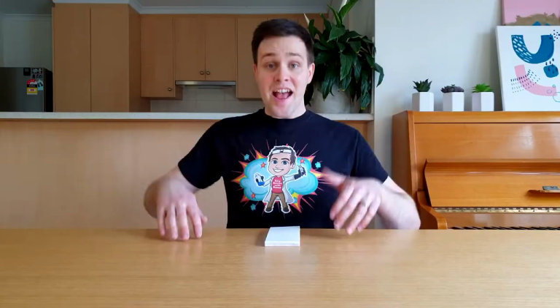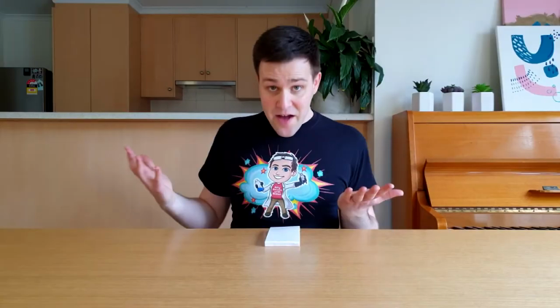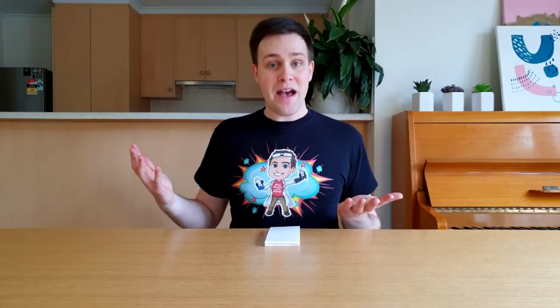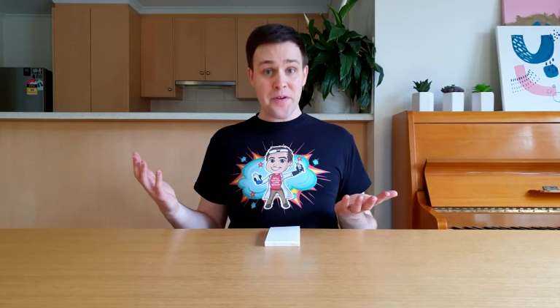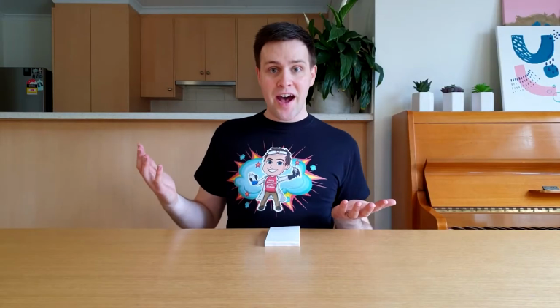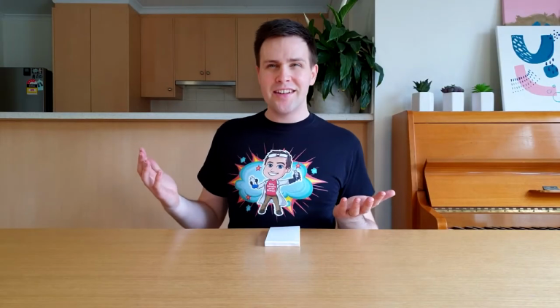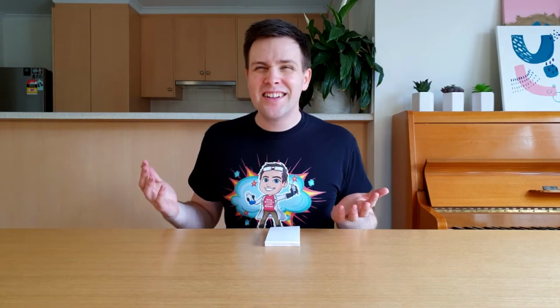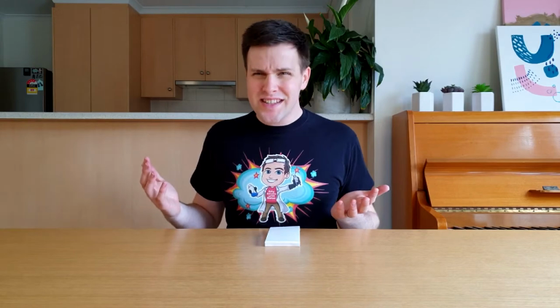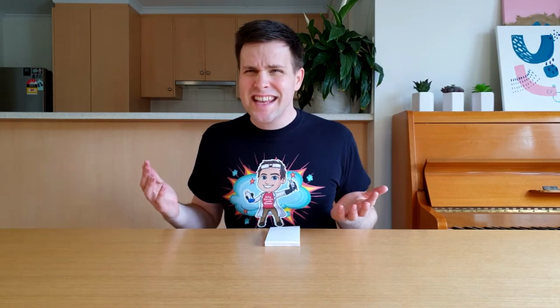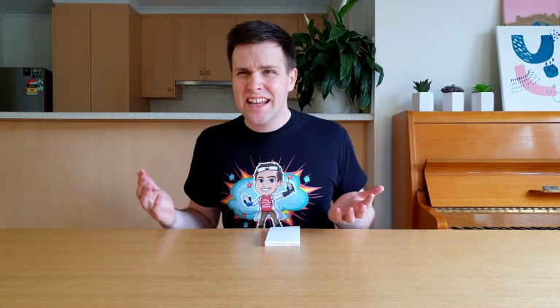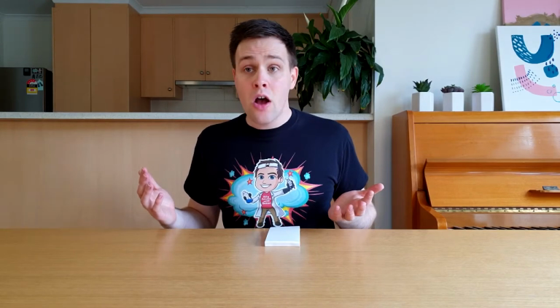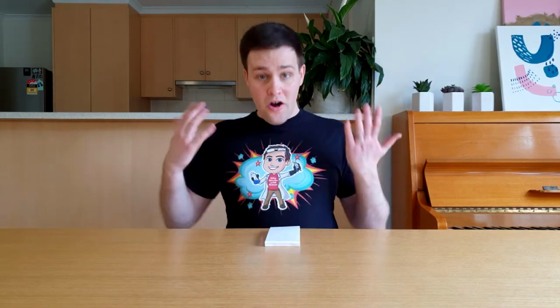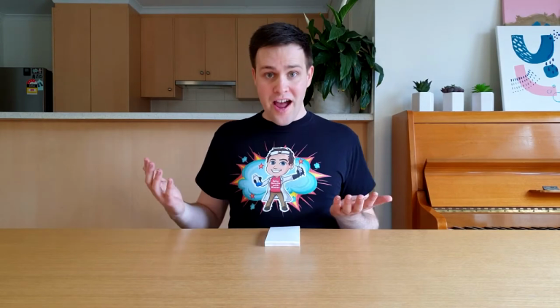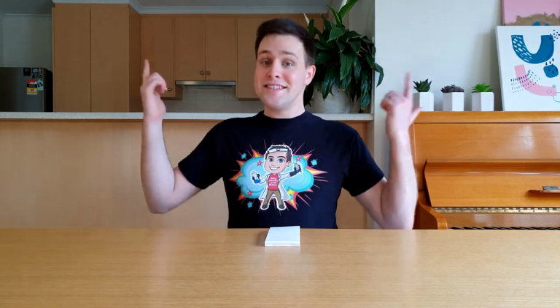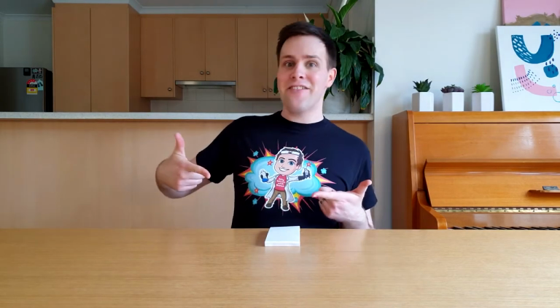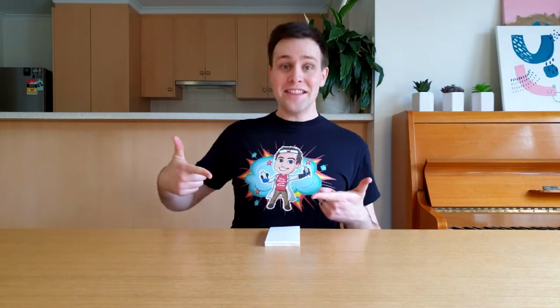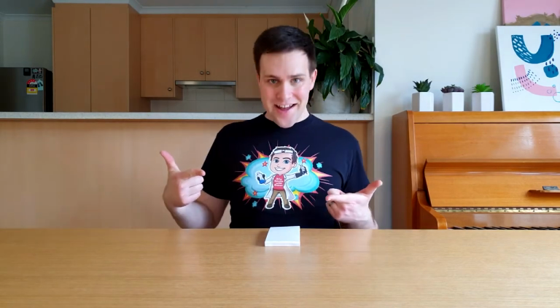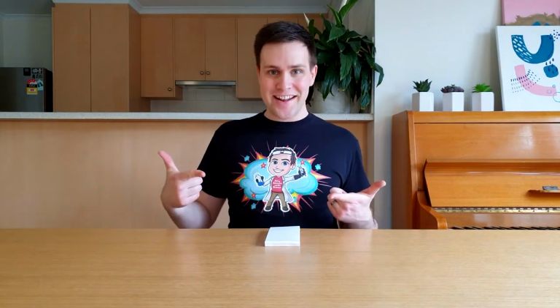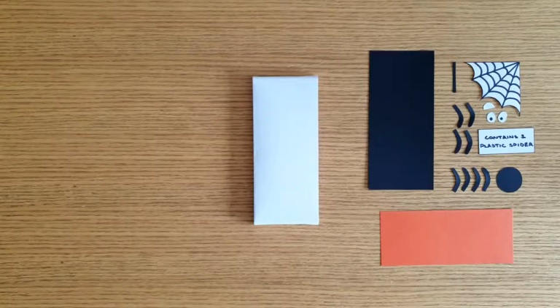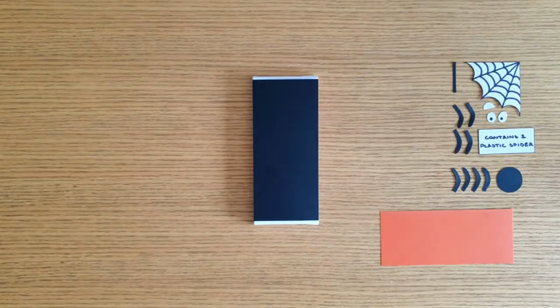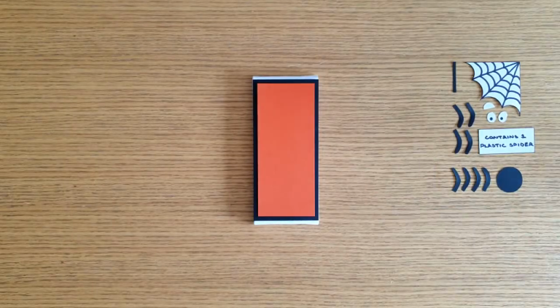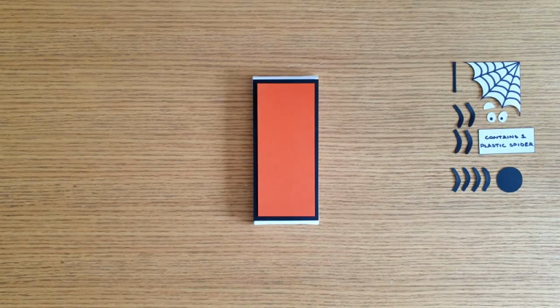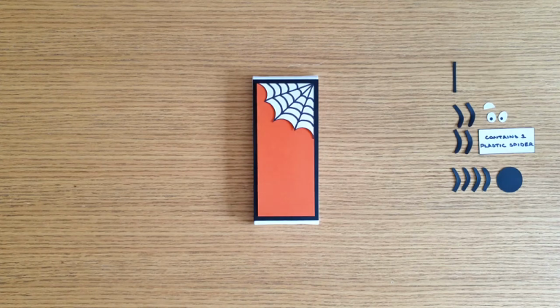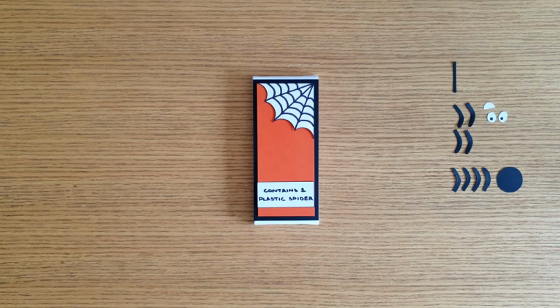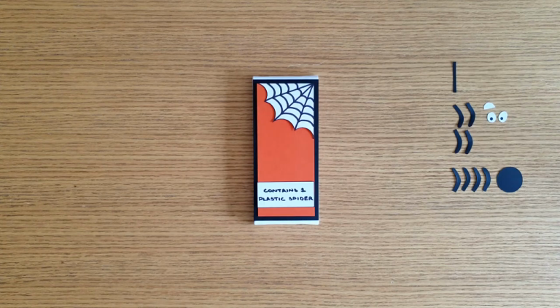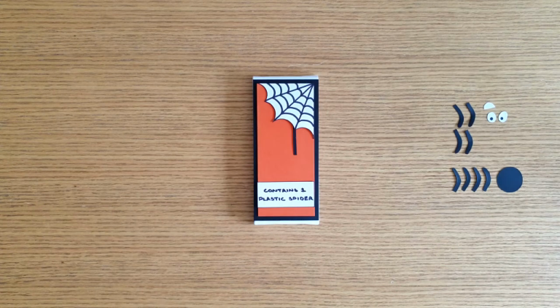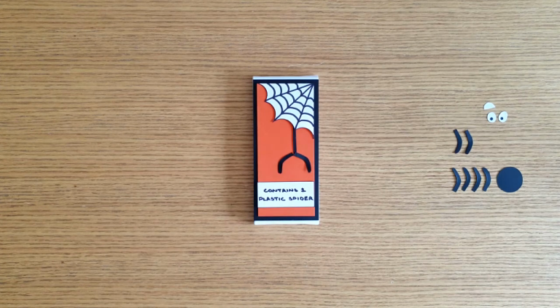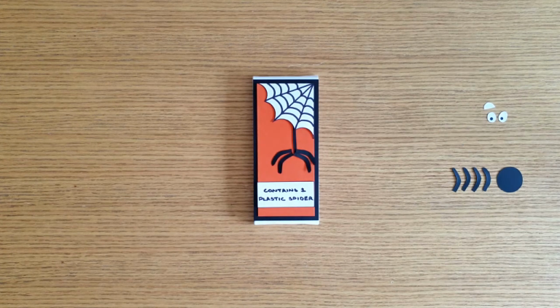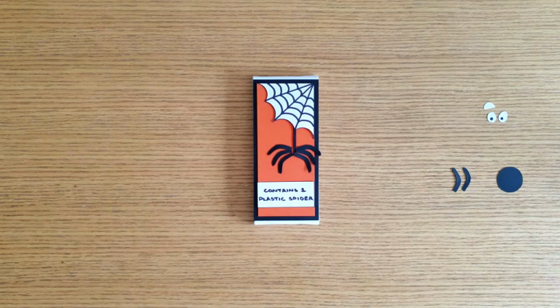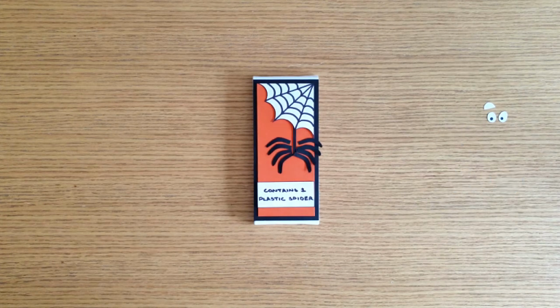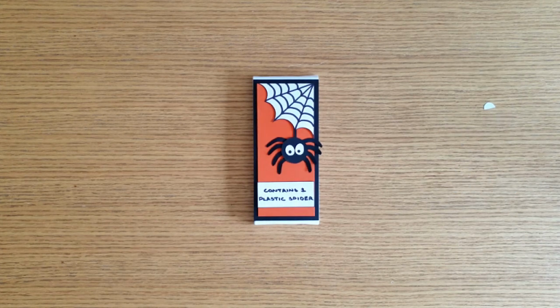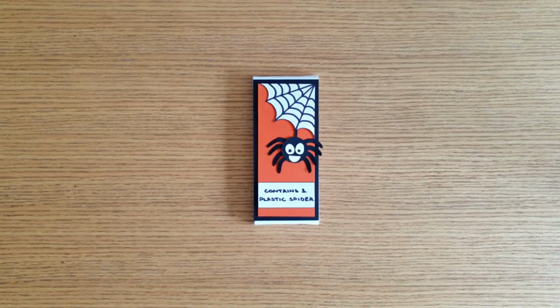Now for my favourite part — decorating the front! You can do this however you want, but make sure you add a big scary spider somewhere on the front.